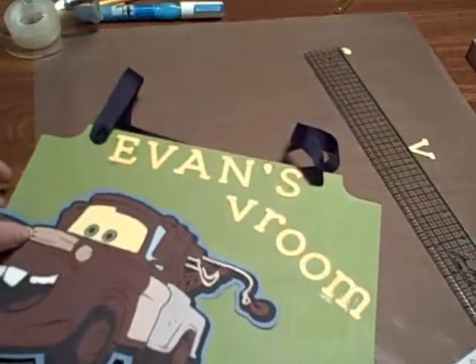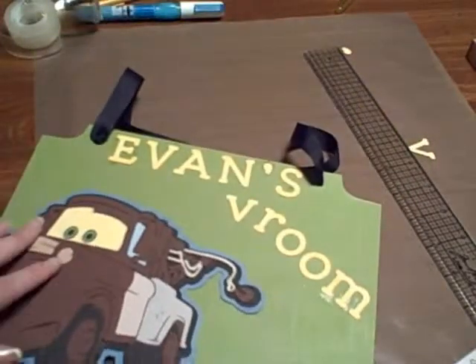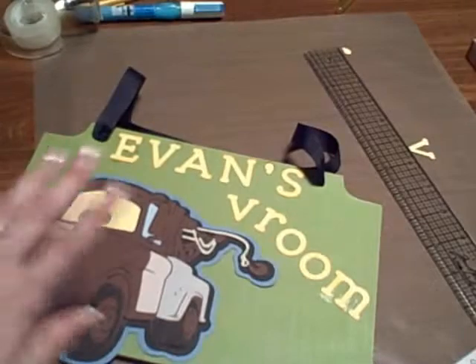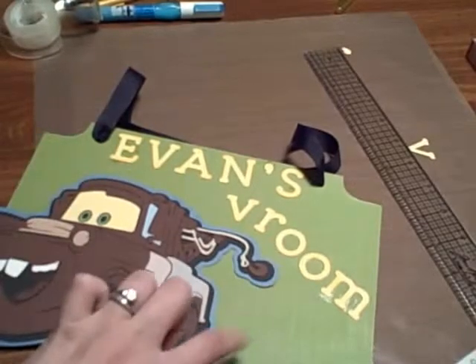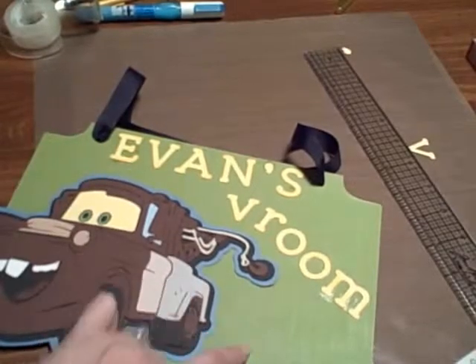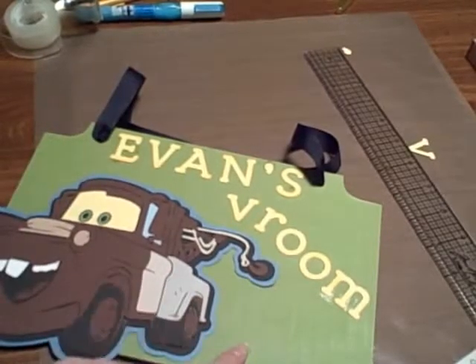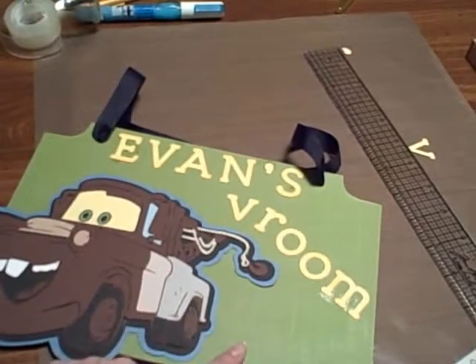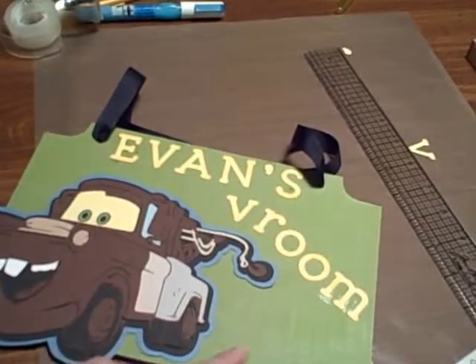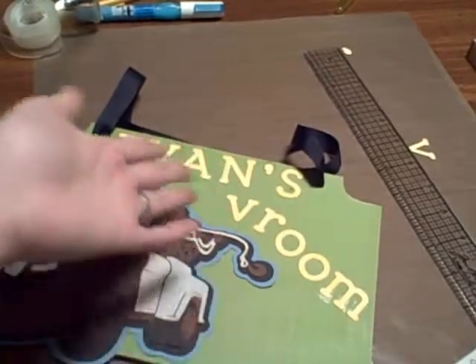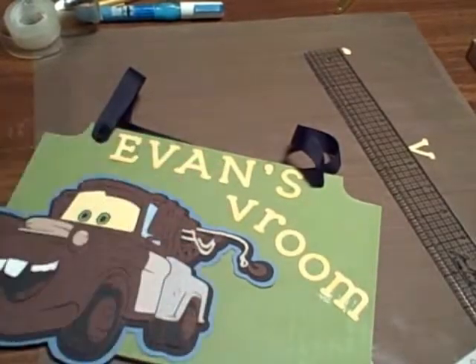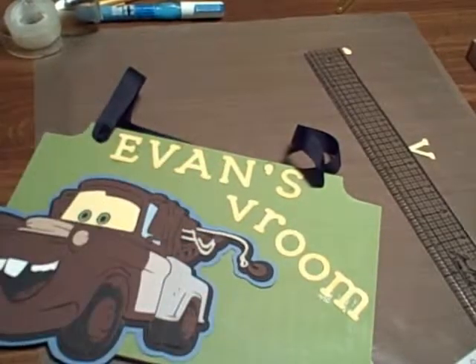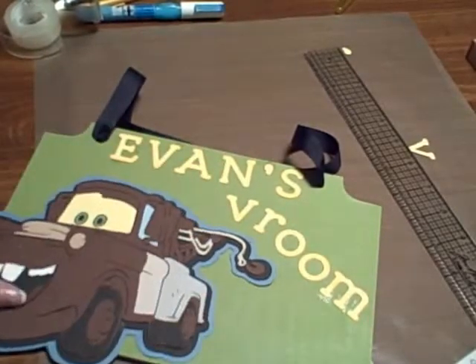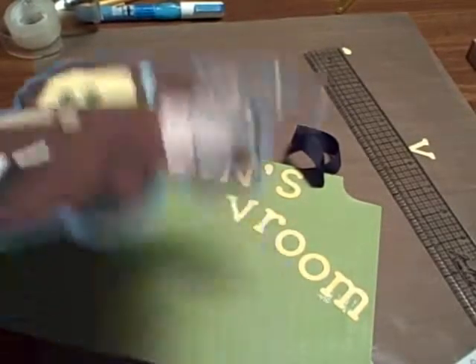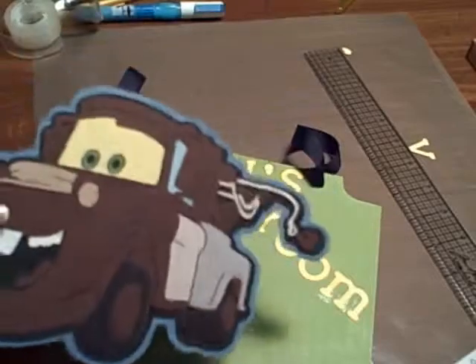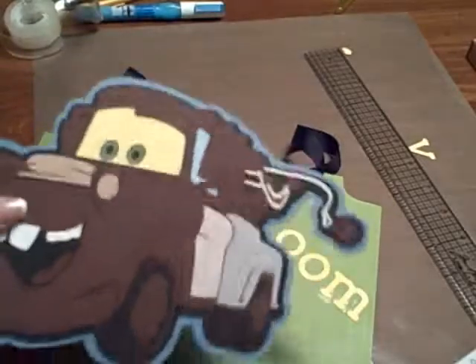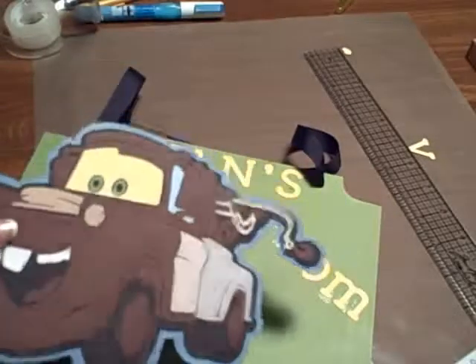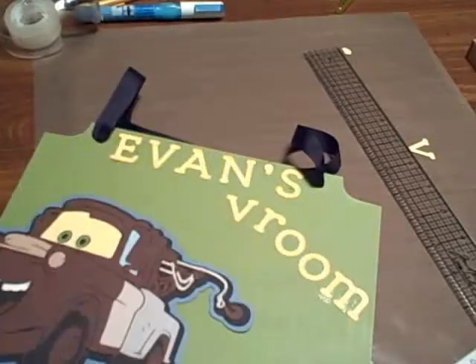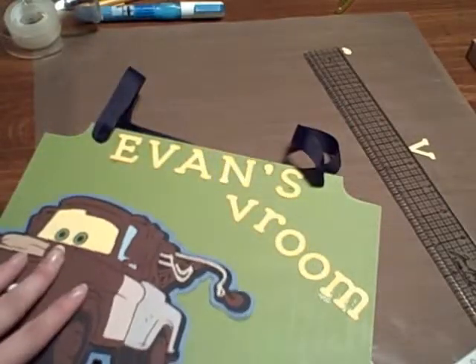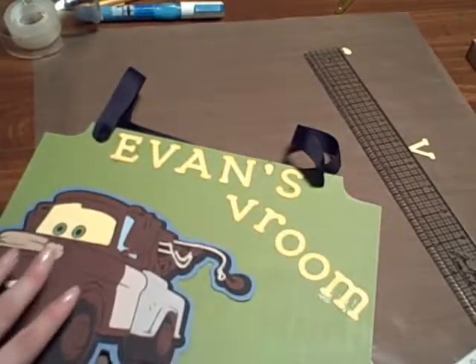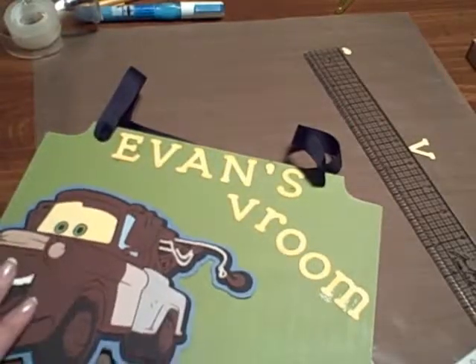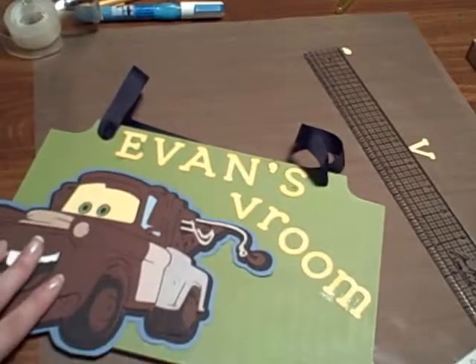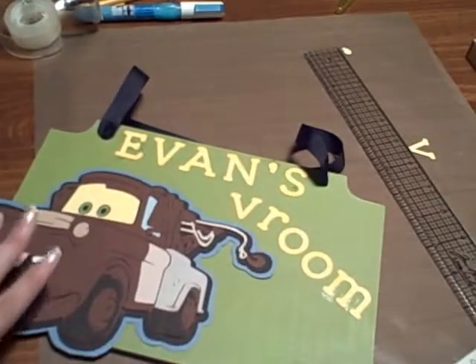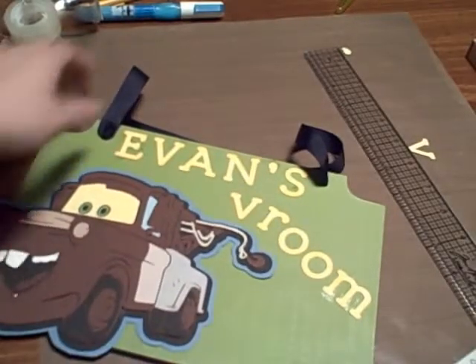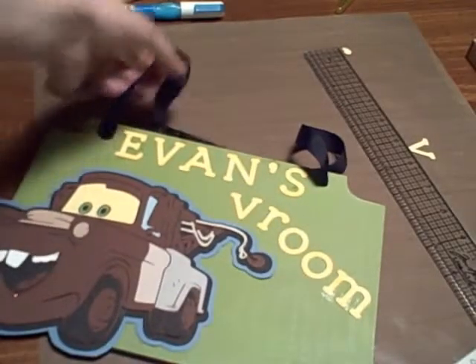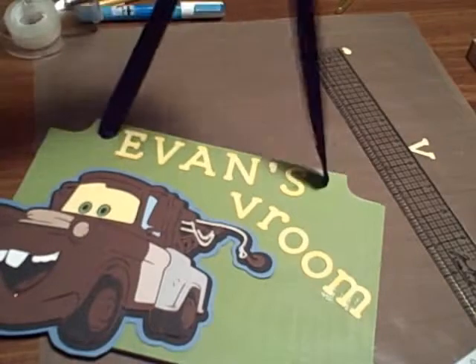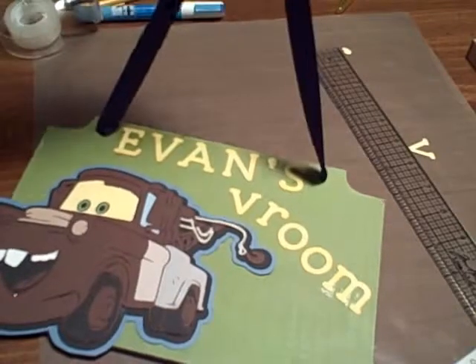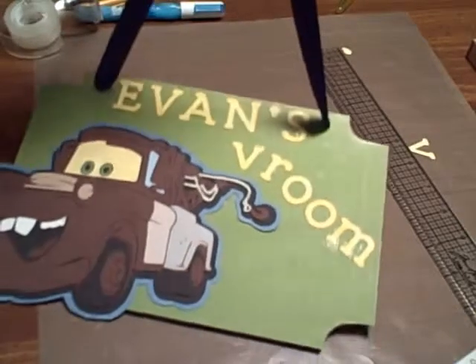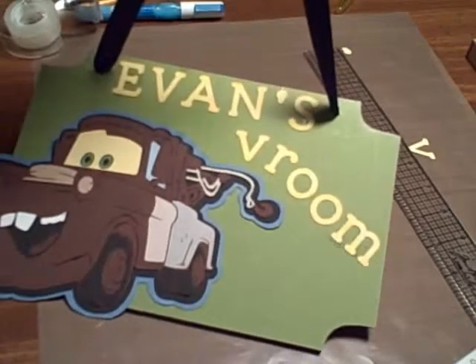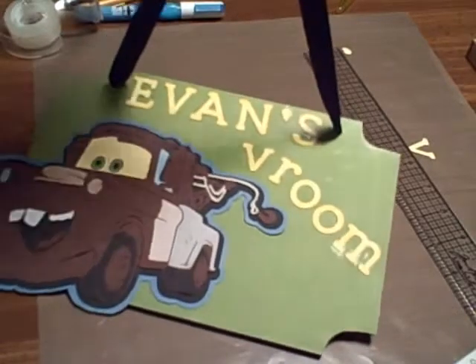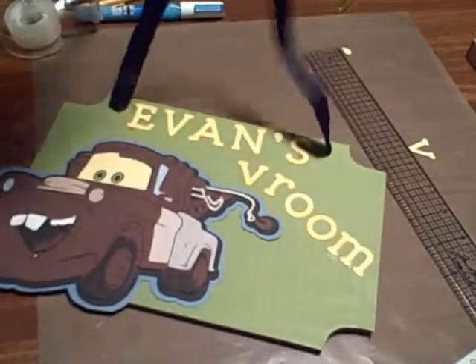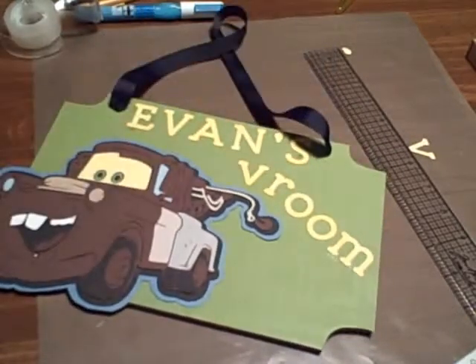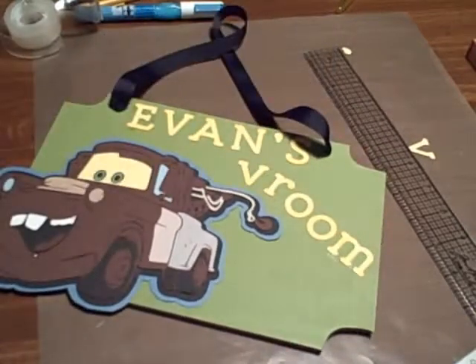And it's super cheap, because like I said, this thing only cost me a dollar. I used a couple pieces of paper. This guy was a pain in the butt to make, but he's cute. And some ribbon — it's a pretty cheap little gift, and it's super cute.